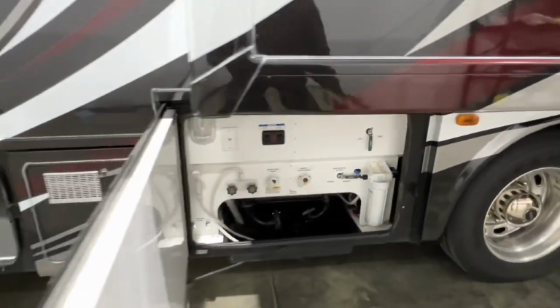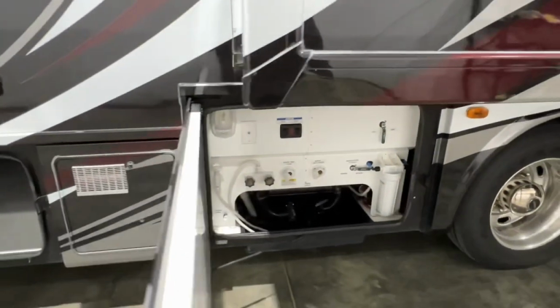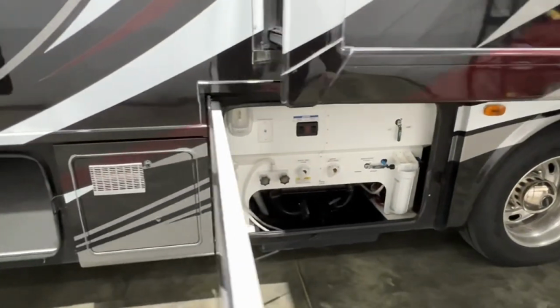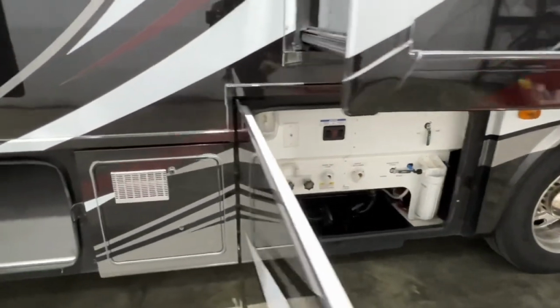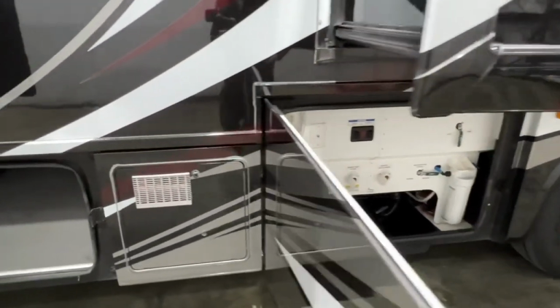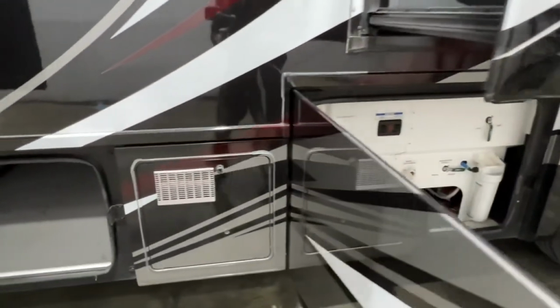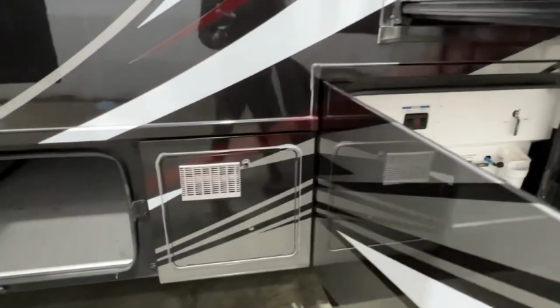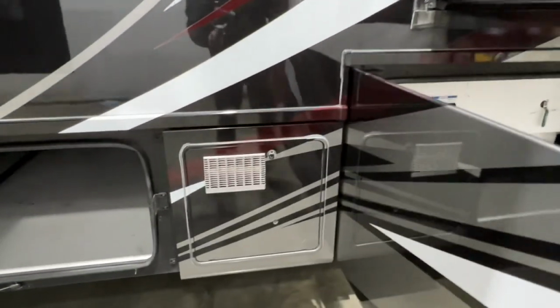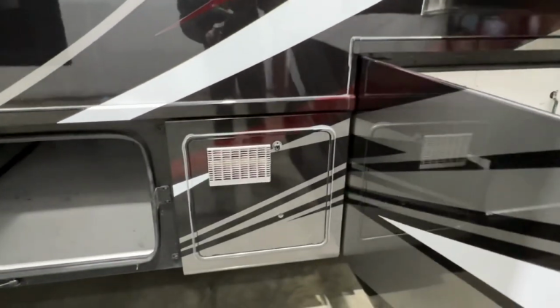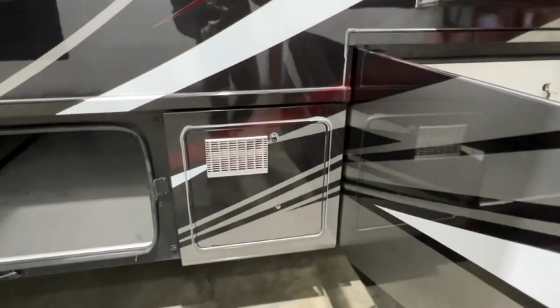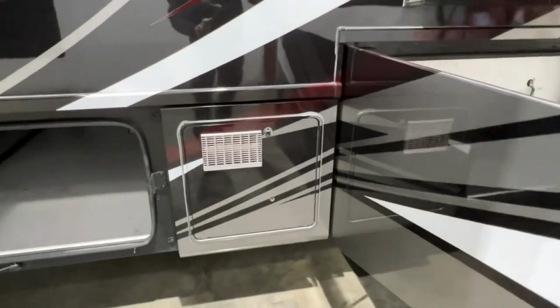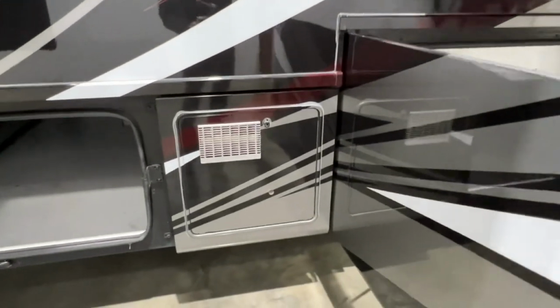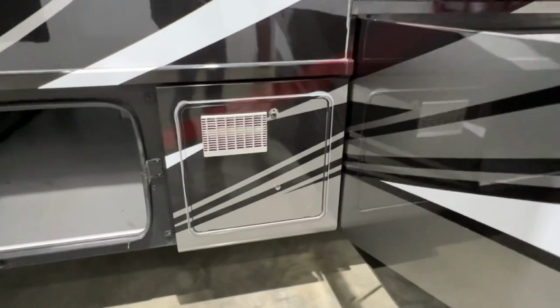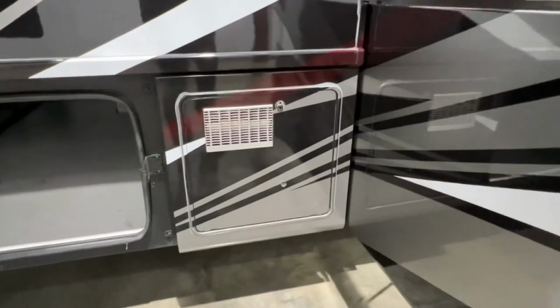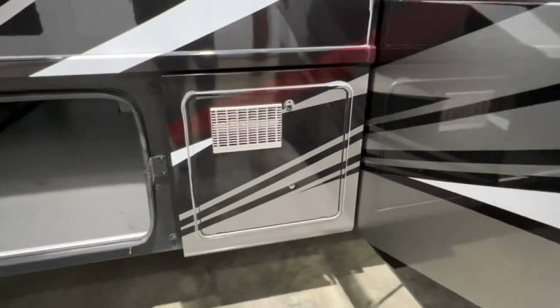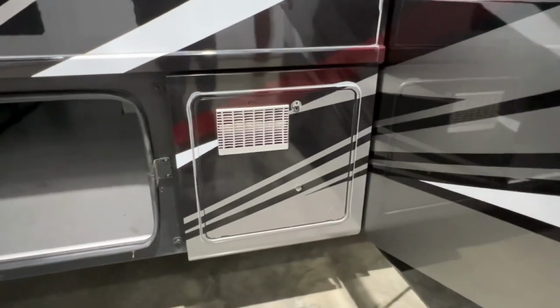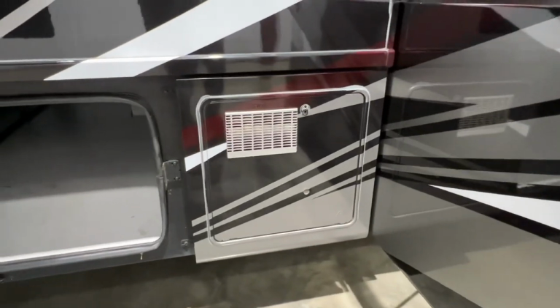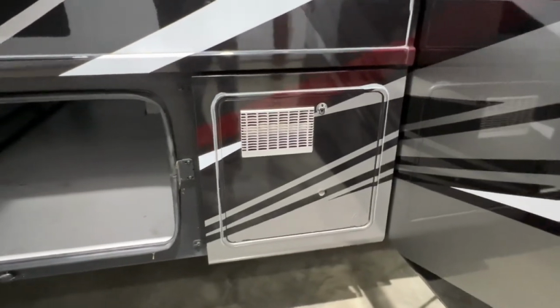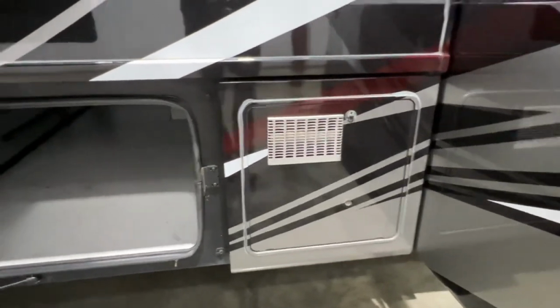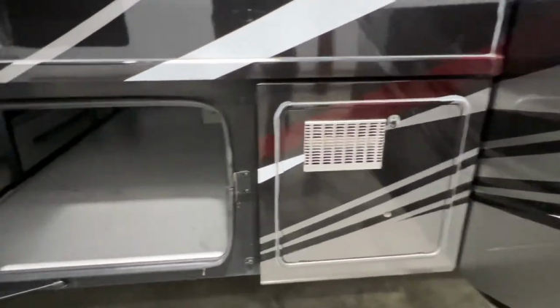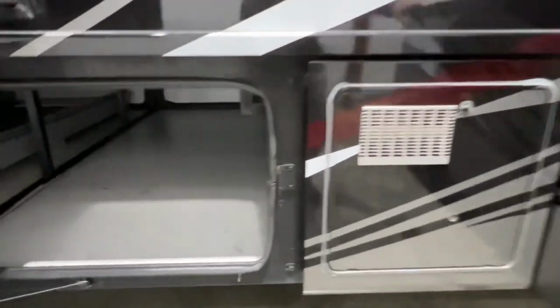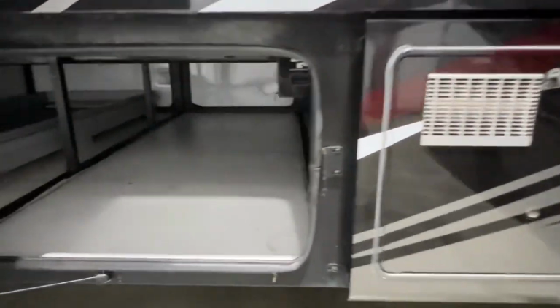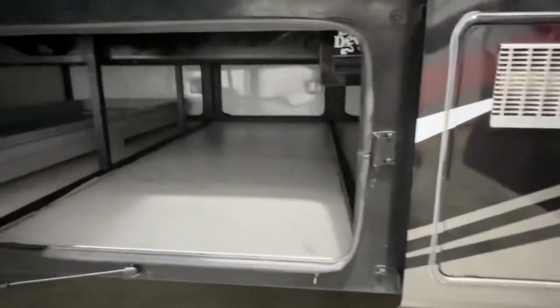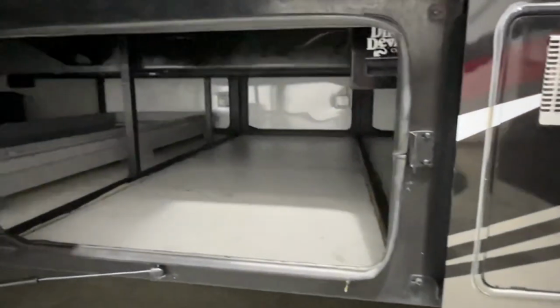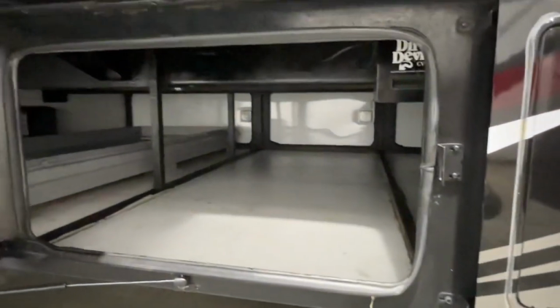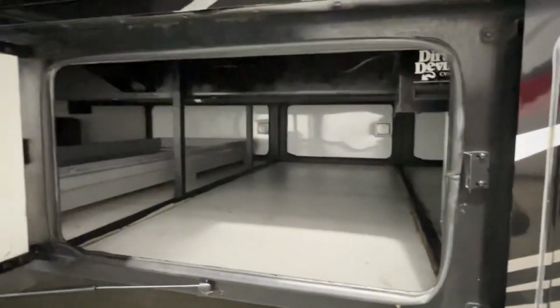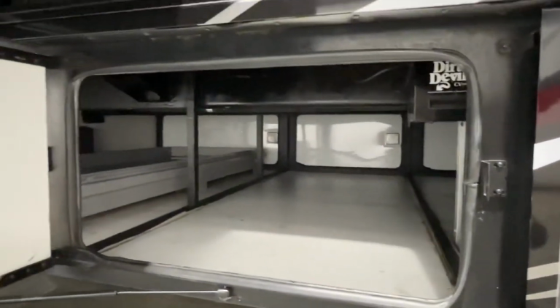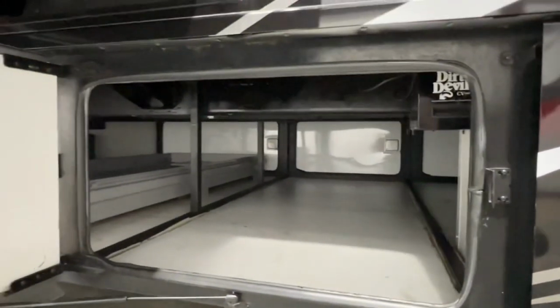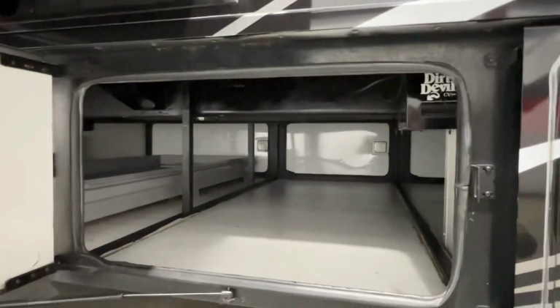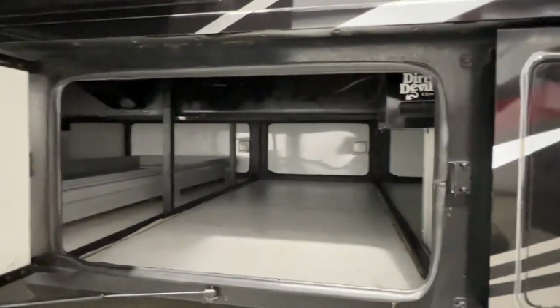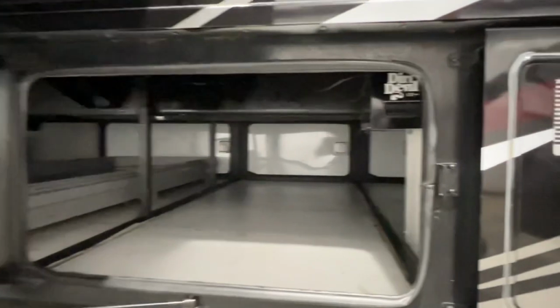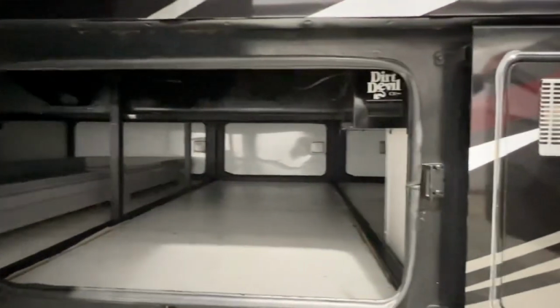It's got a 10-gallon water heater, and it's got central vac.